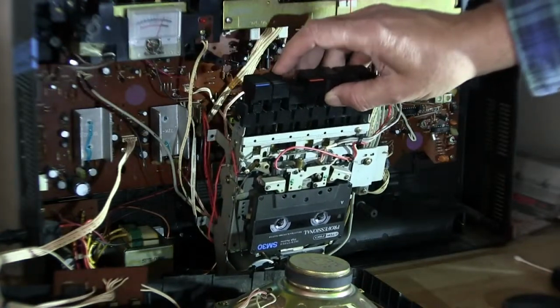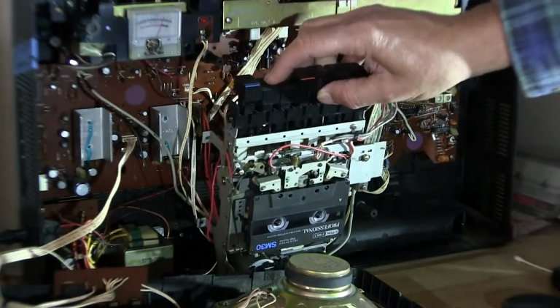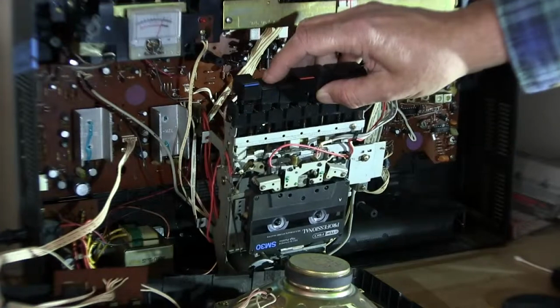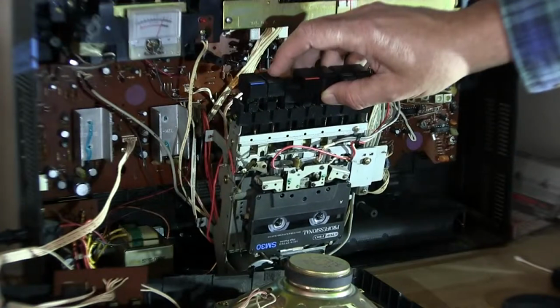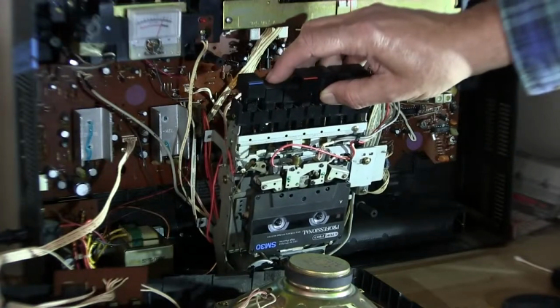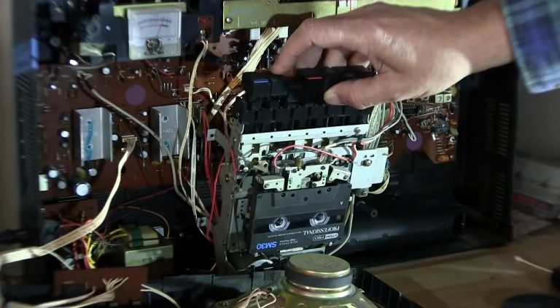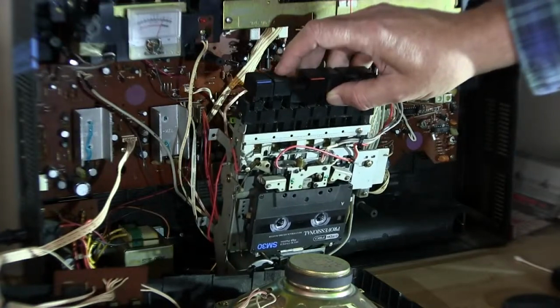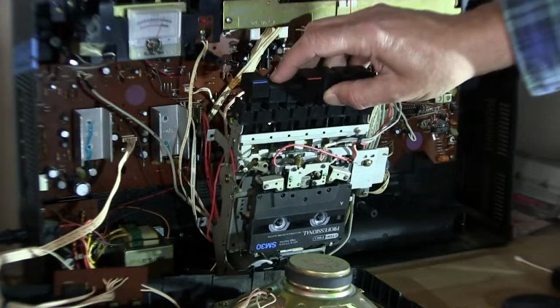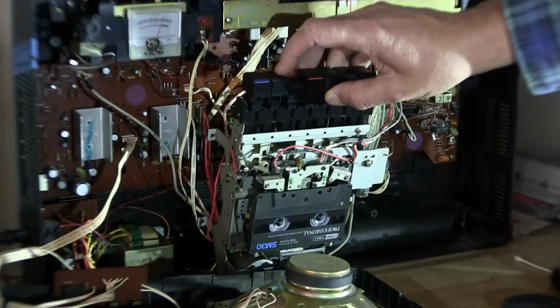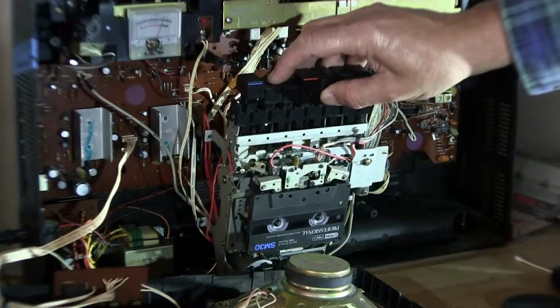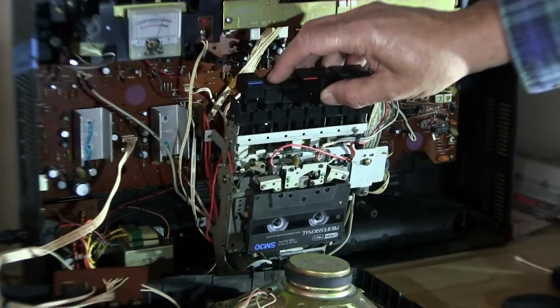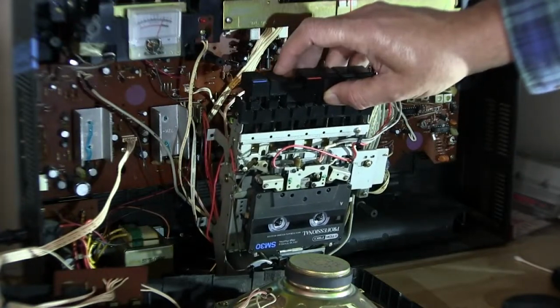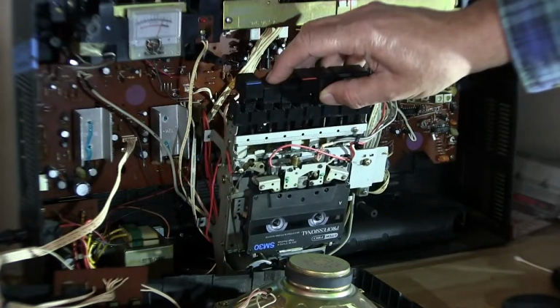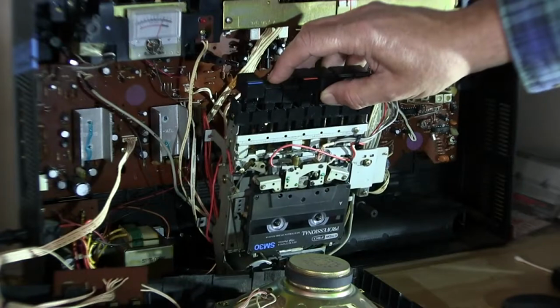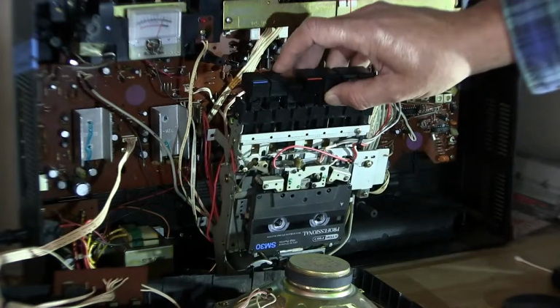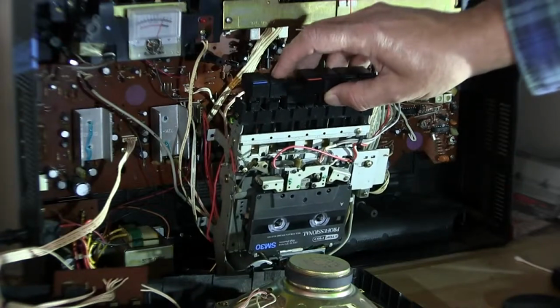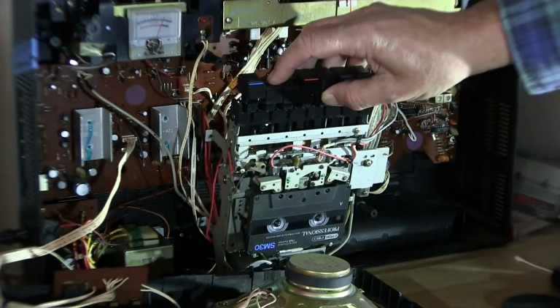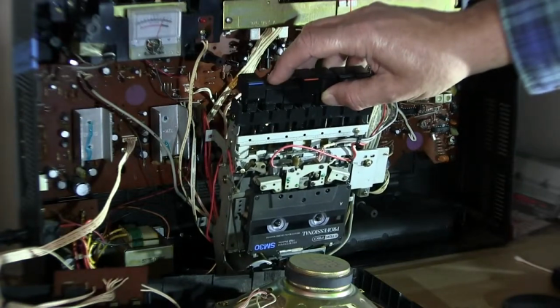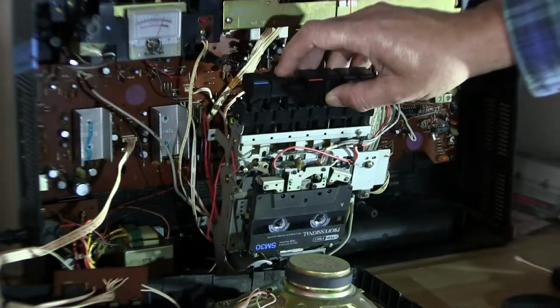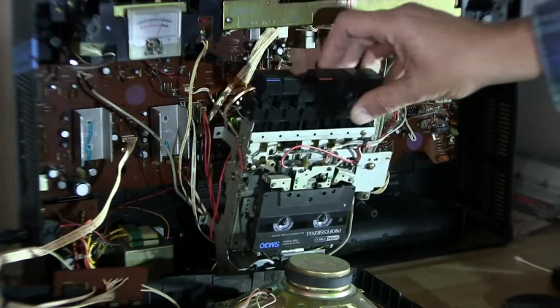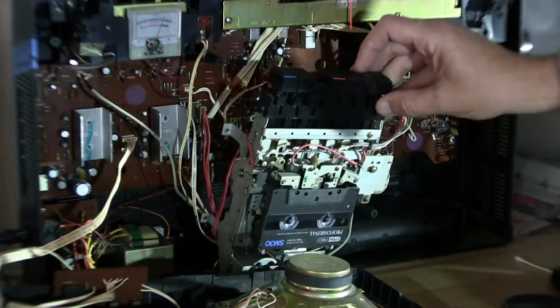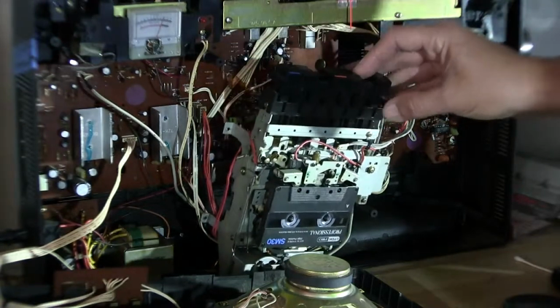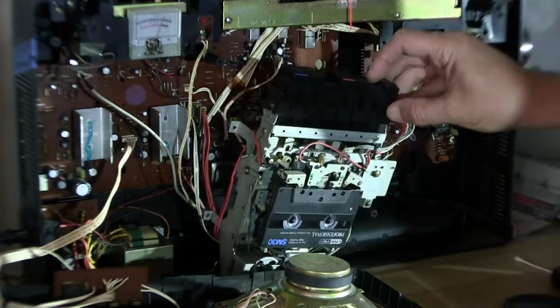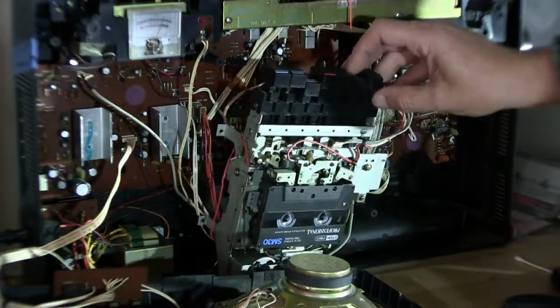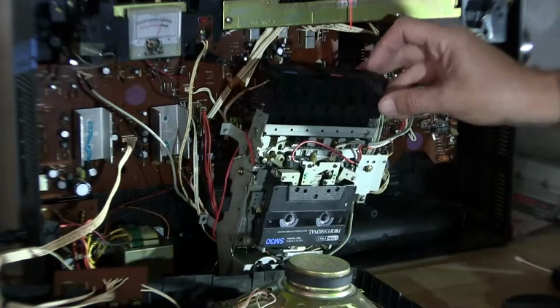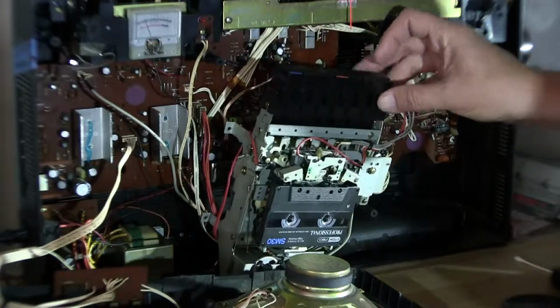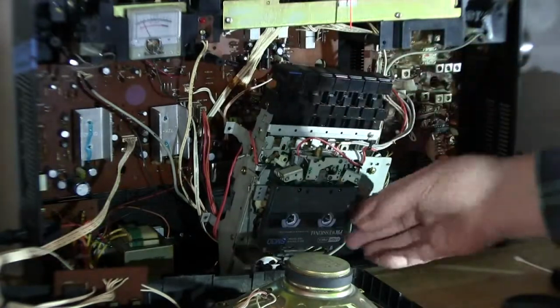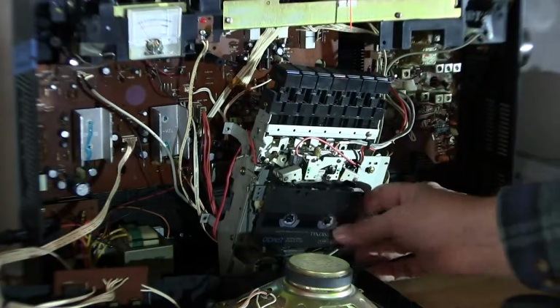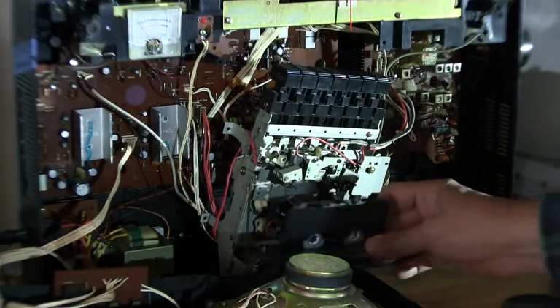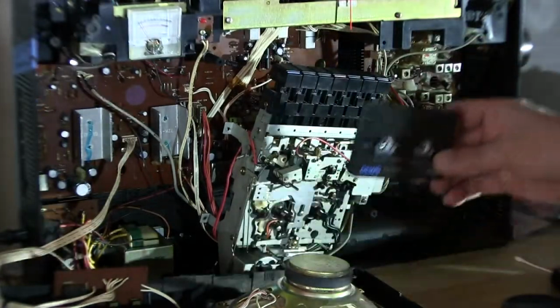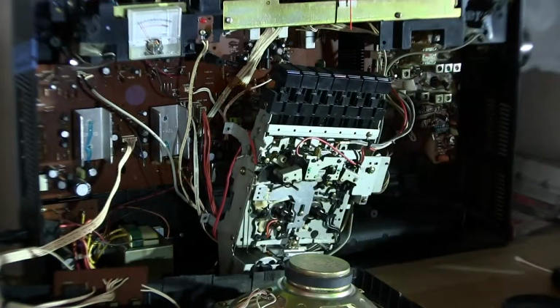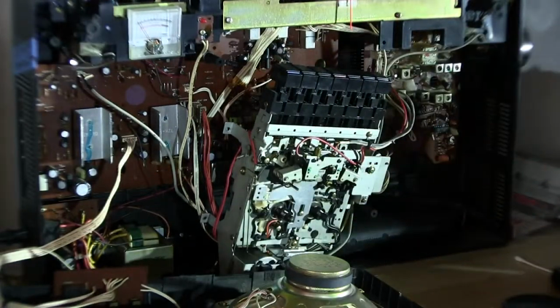Take up. The take-up reel won't take up. That sucks. How about... Is it eating the tape? No, it's trying to.